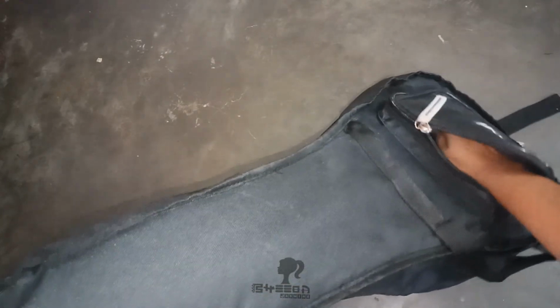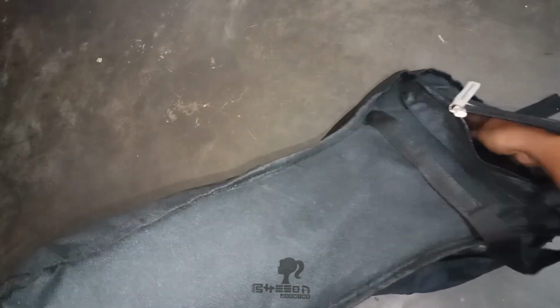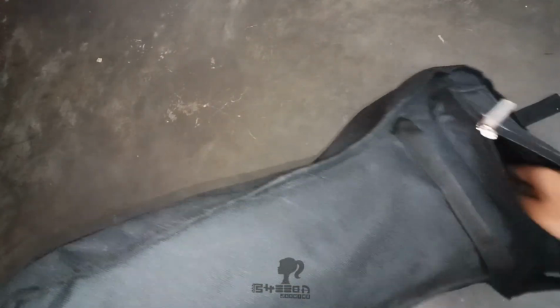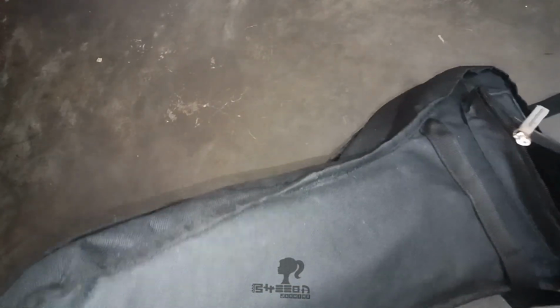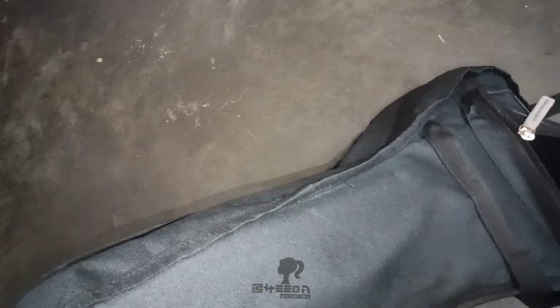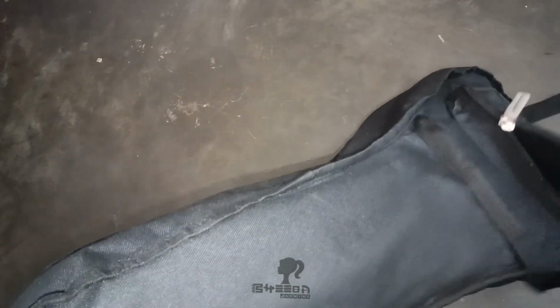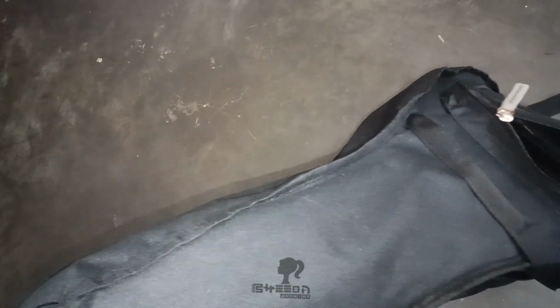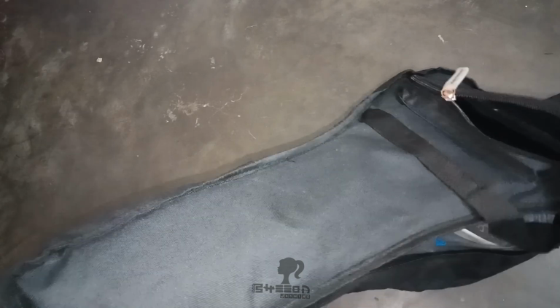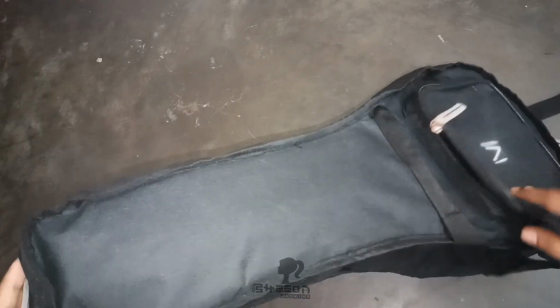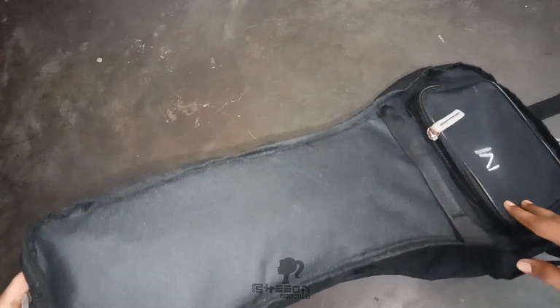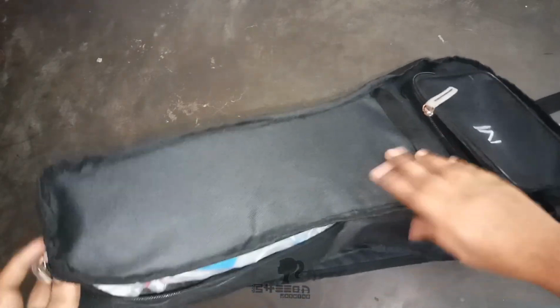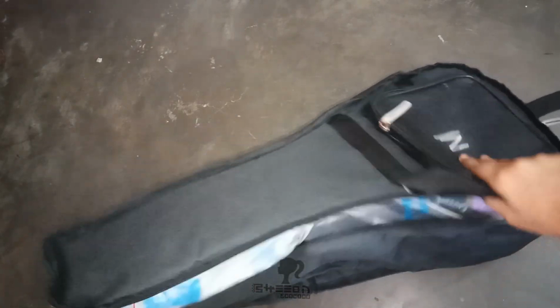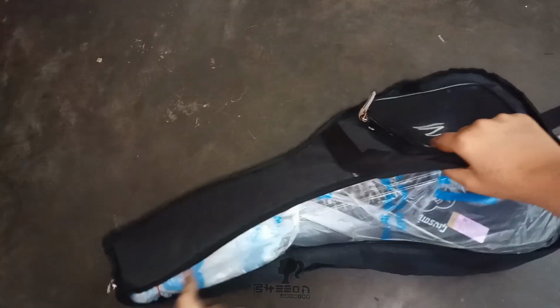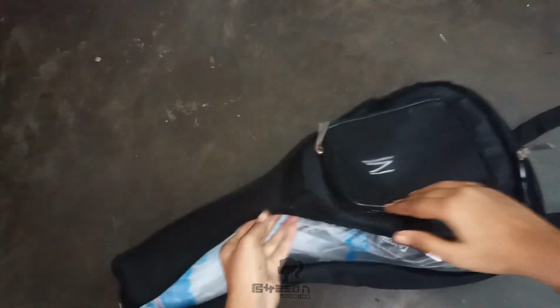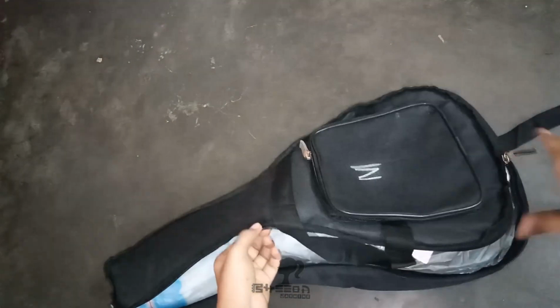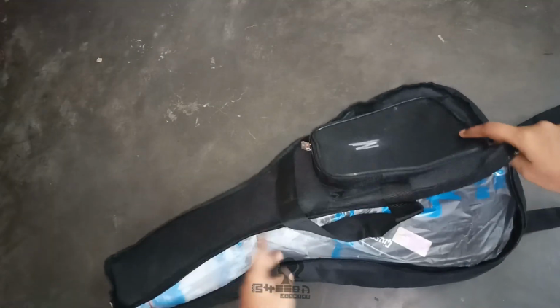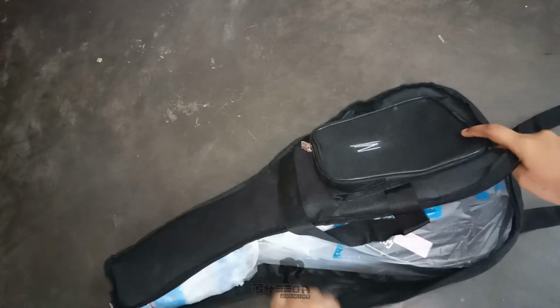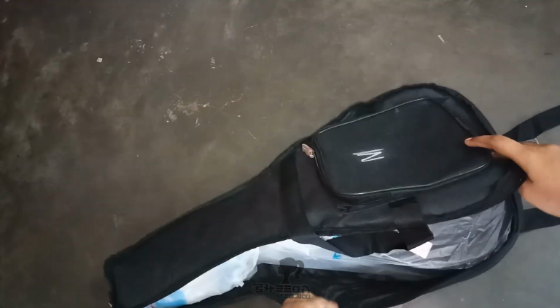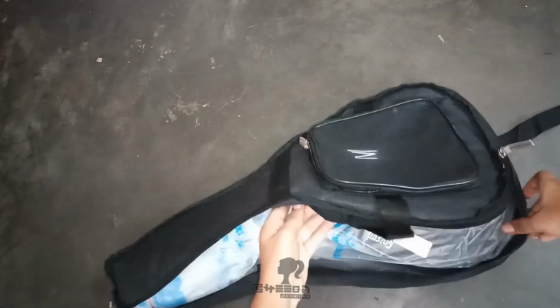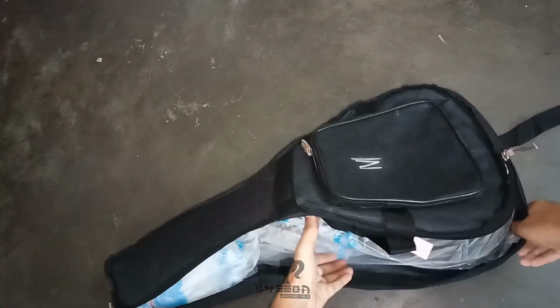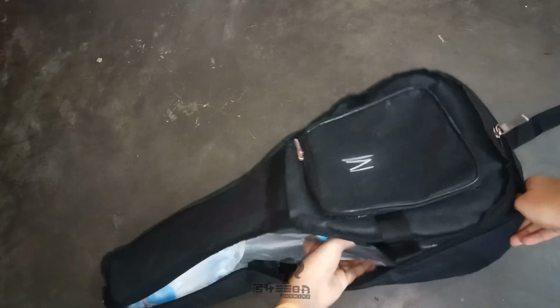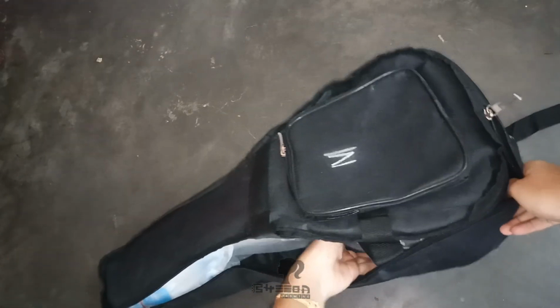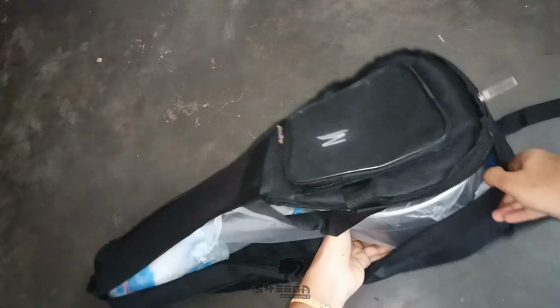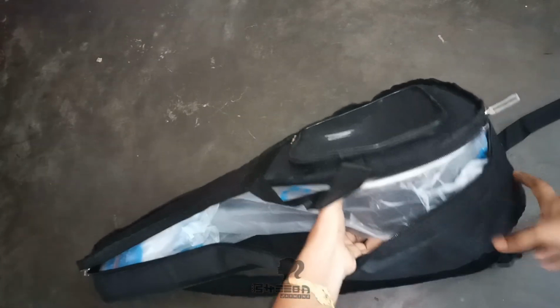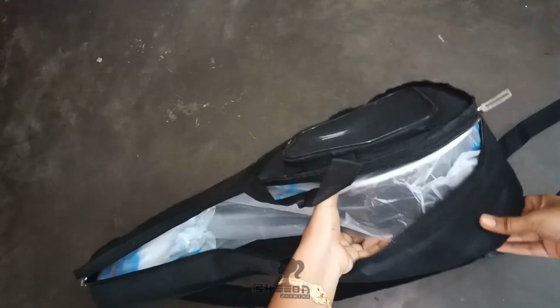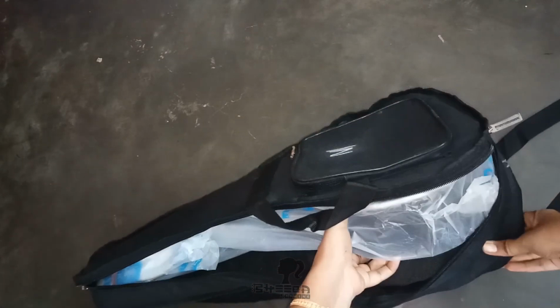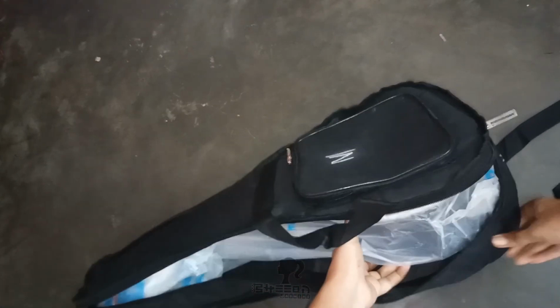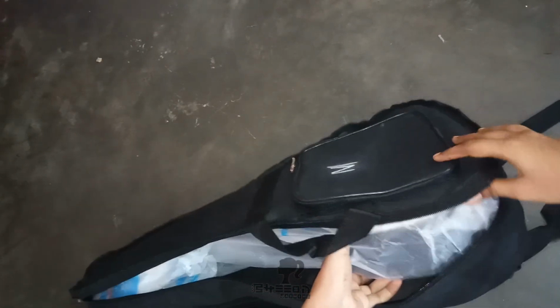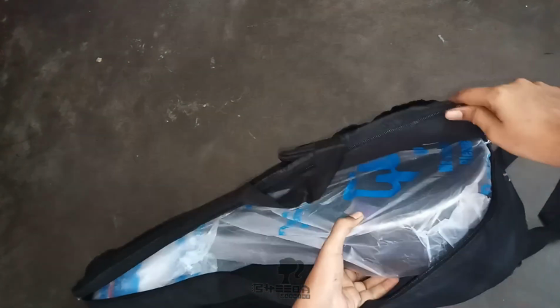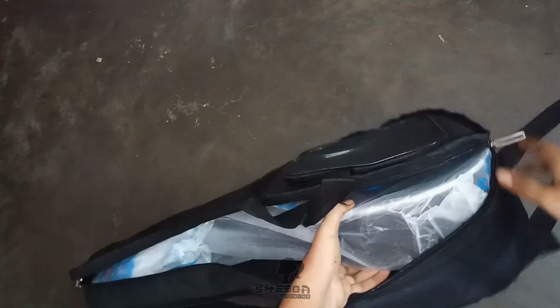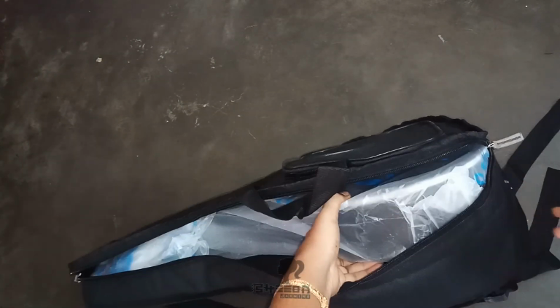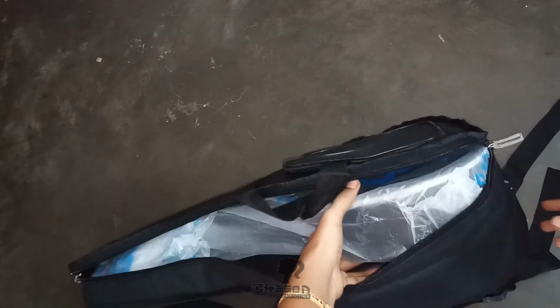I'm searching to see if there's anything else inside, but there's none. It's a mandolin!